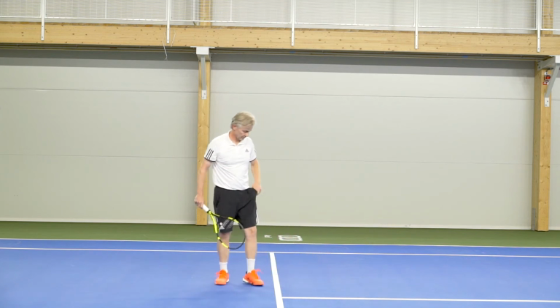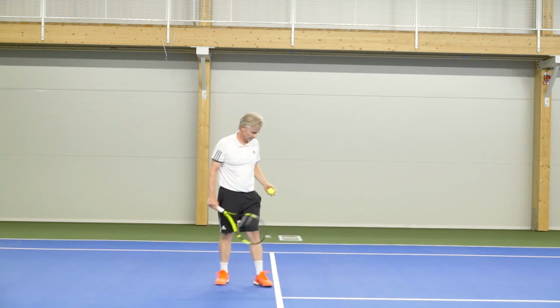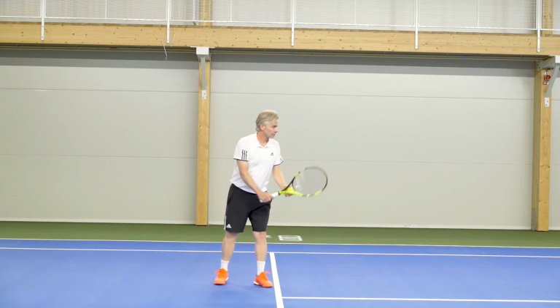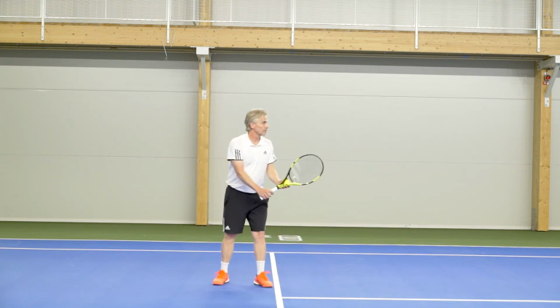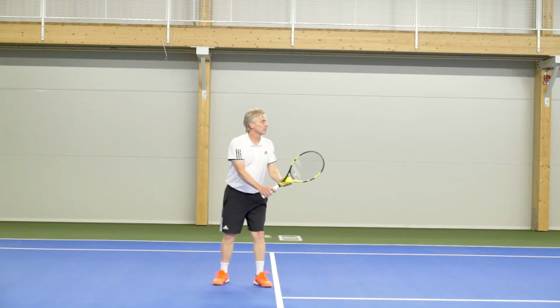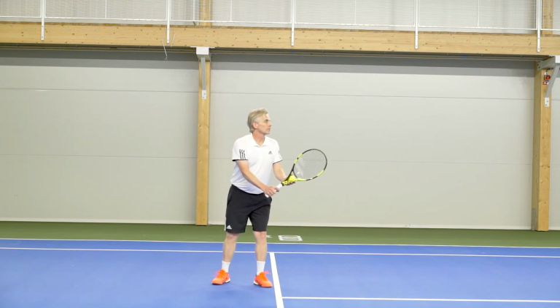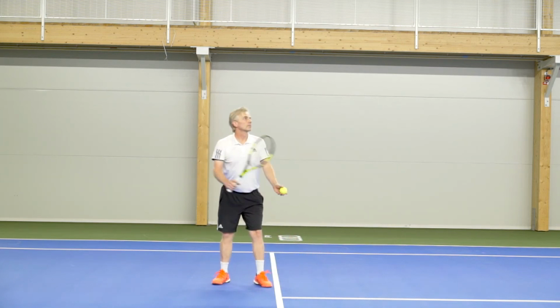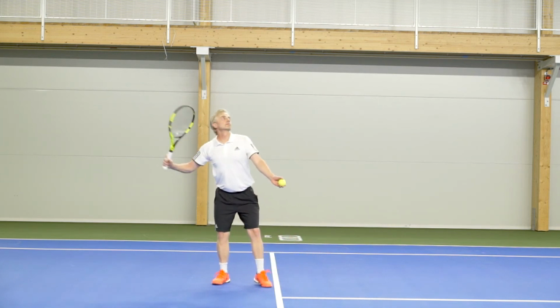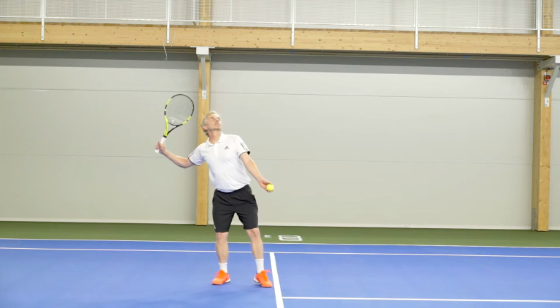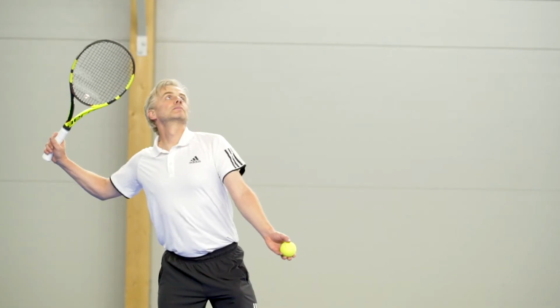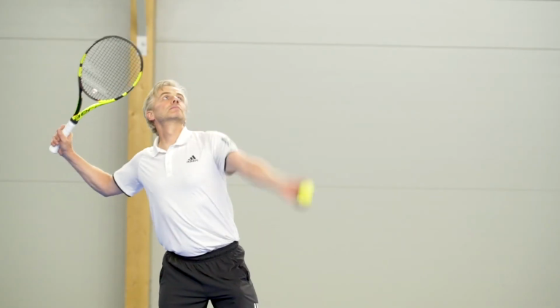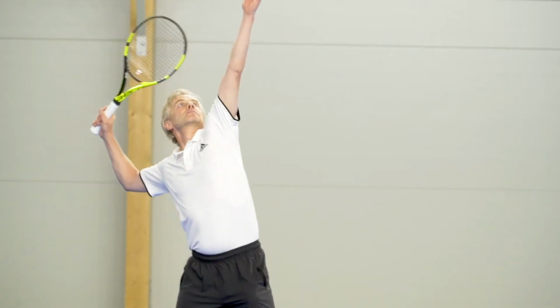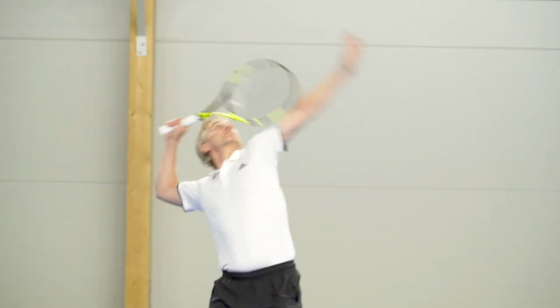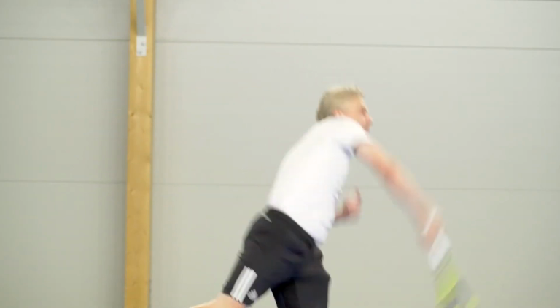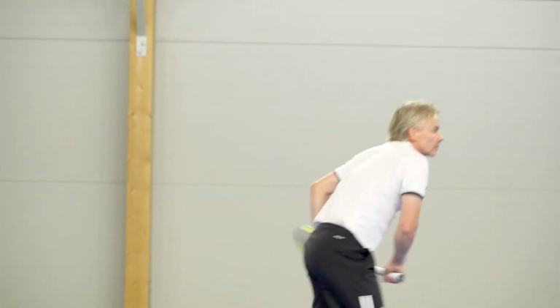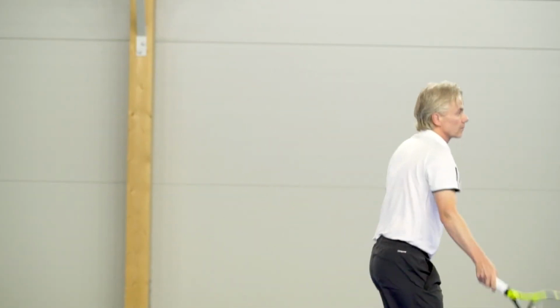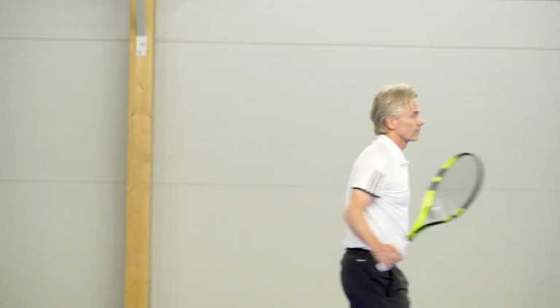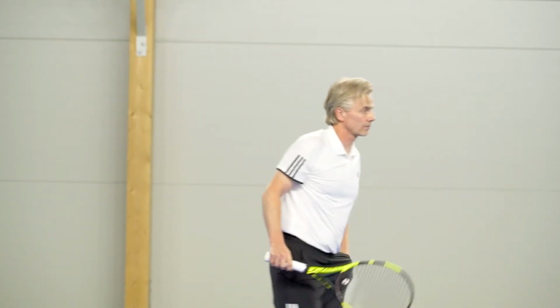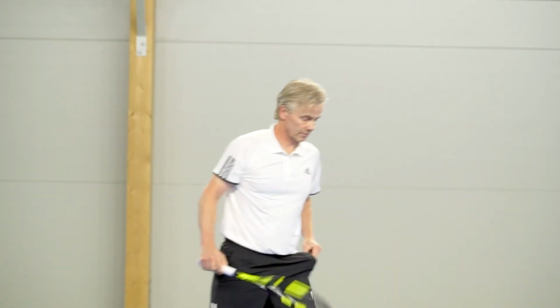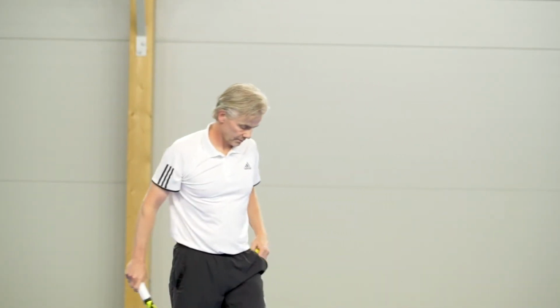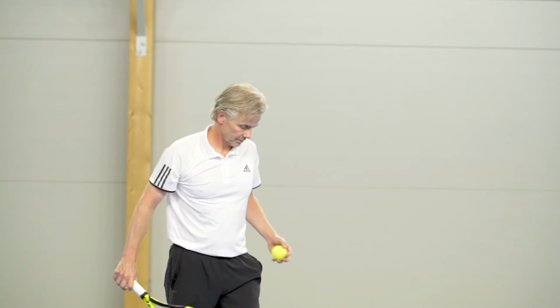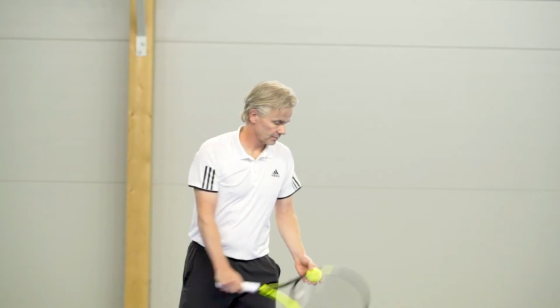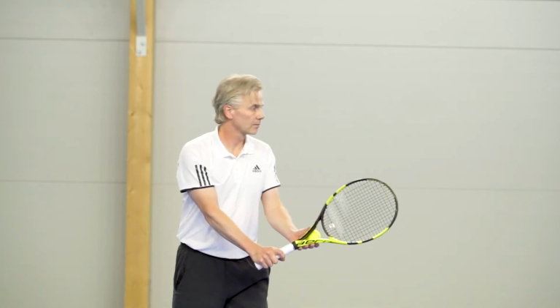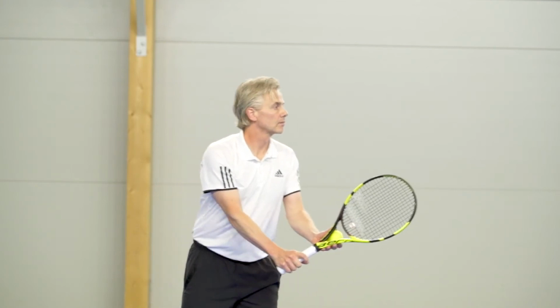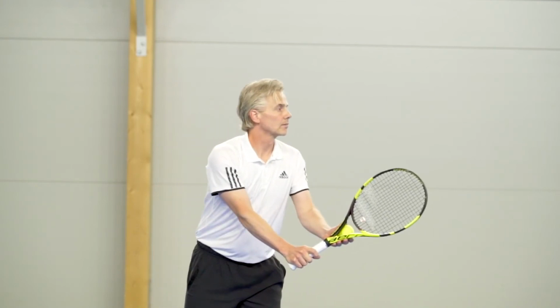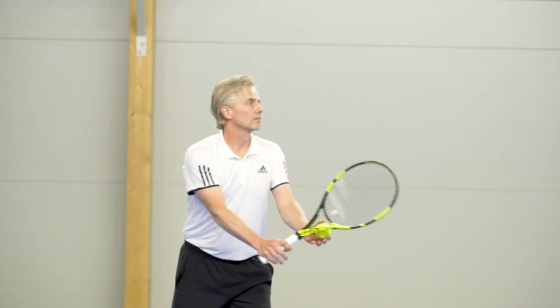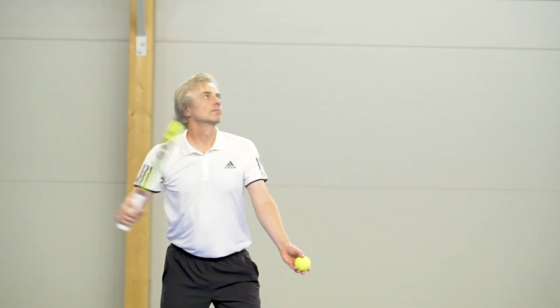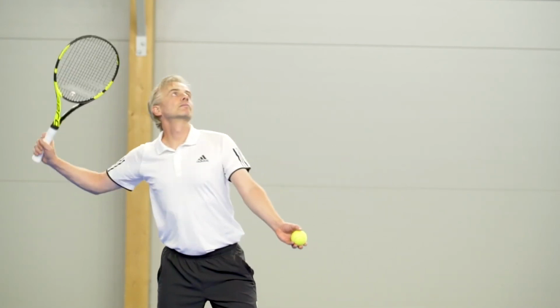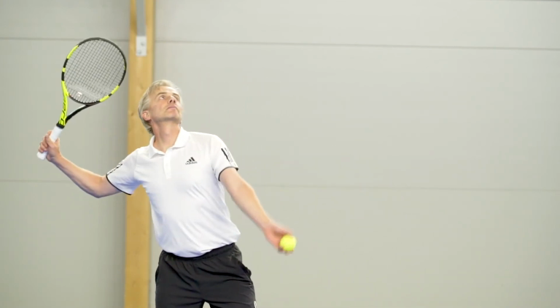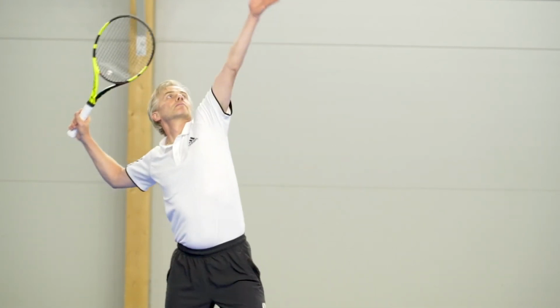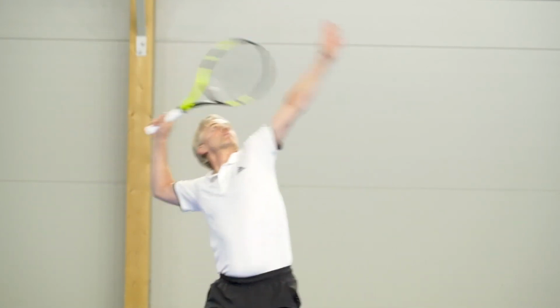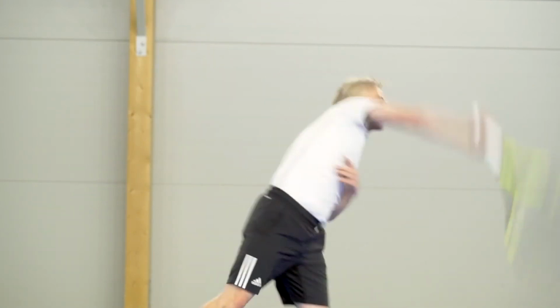I do about three serves from the service line, then move back a little bit, do another three serves, move back again, do another three serves, and then all the way back to the baseline and do my last three serves.